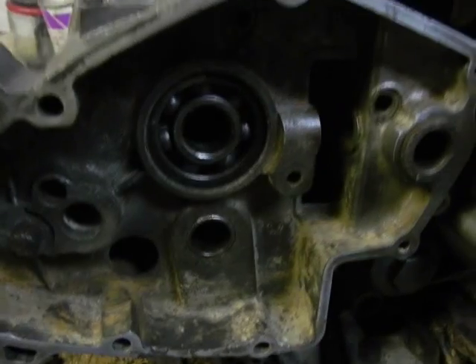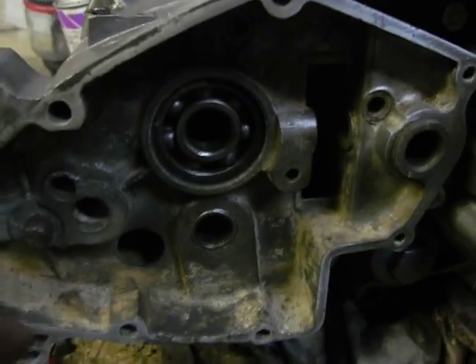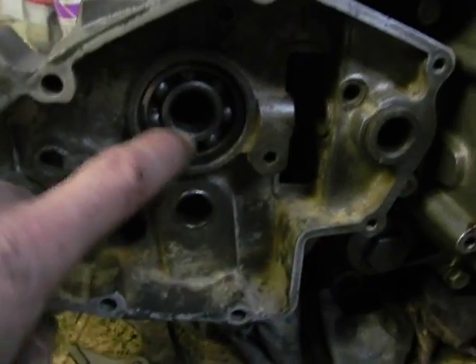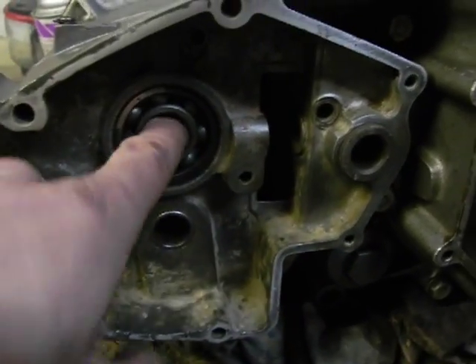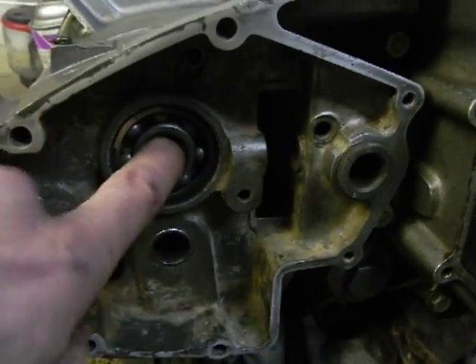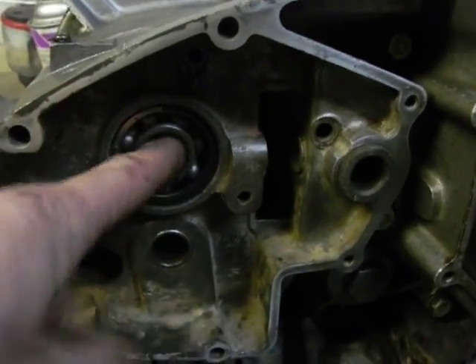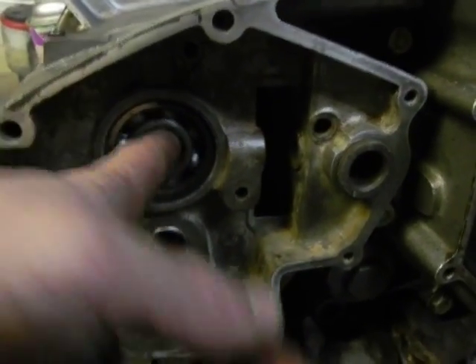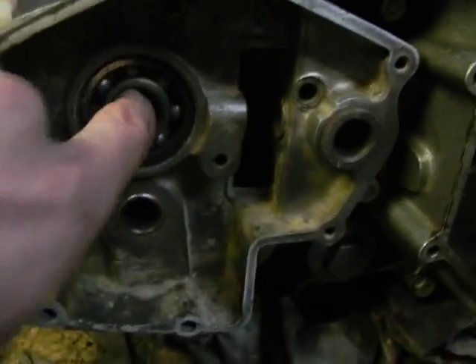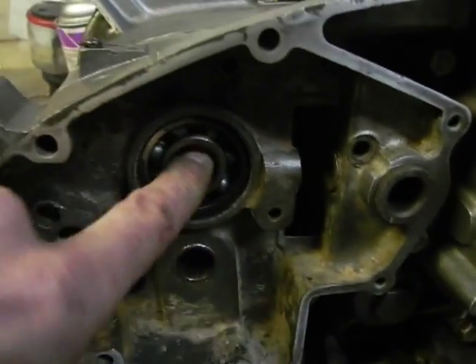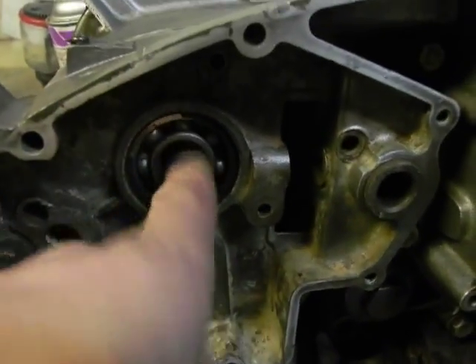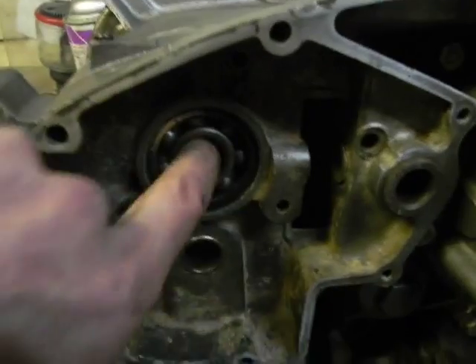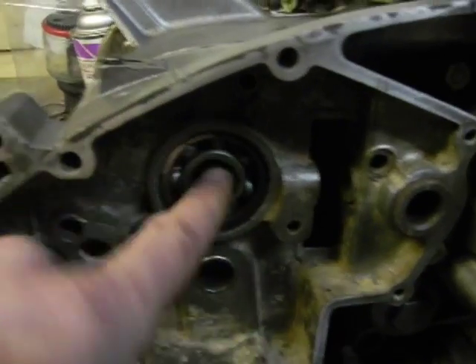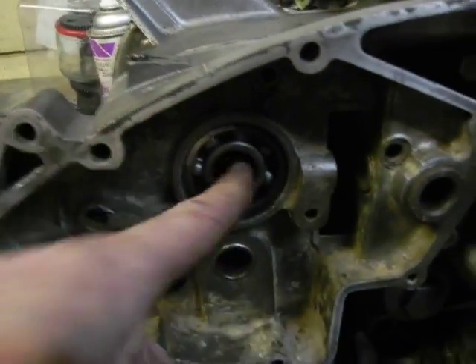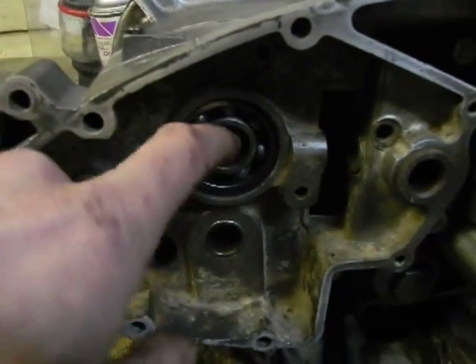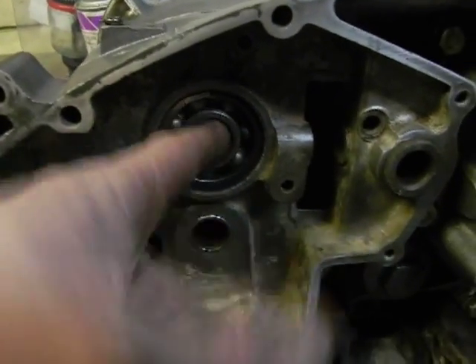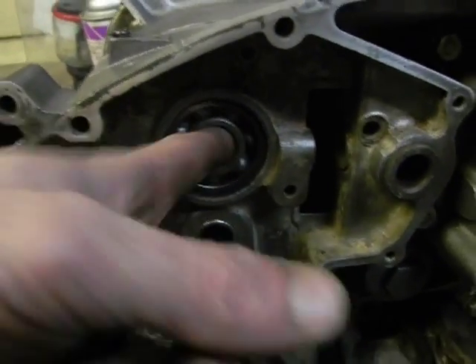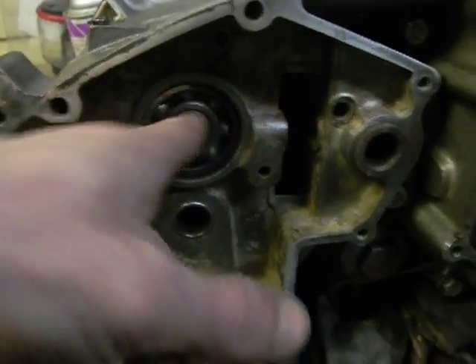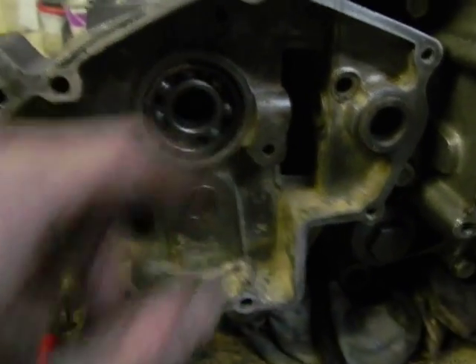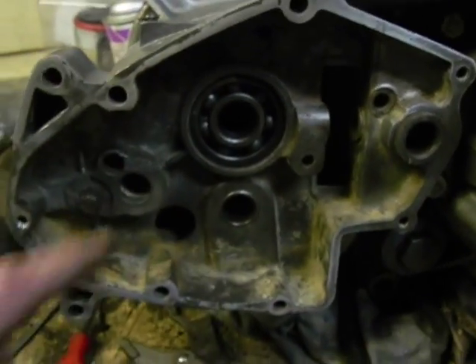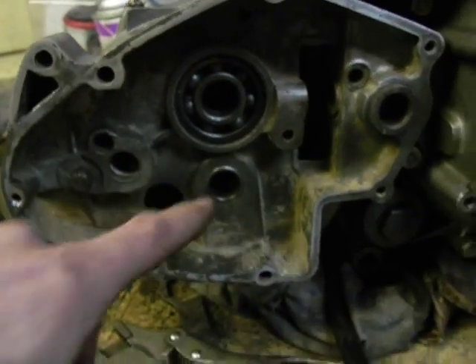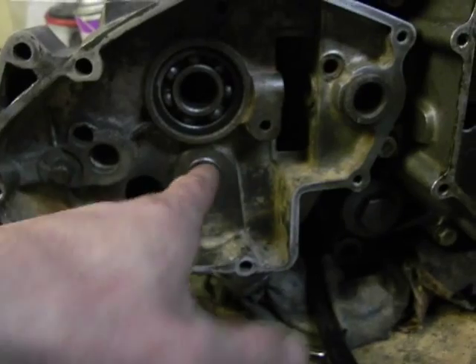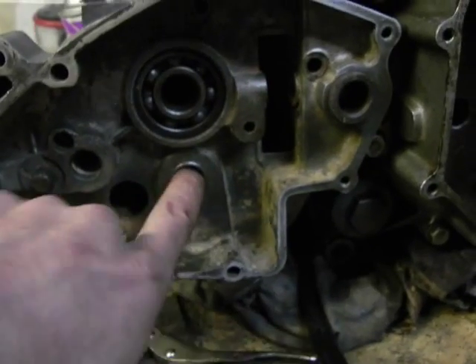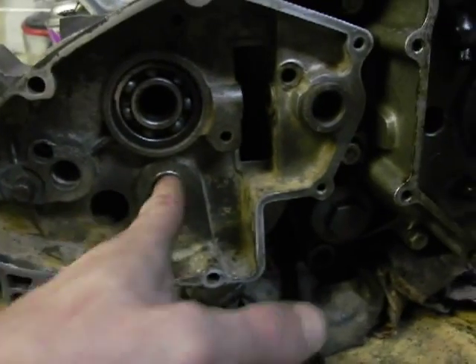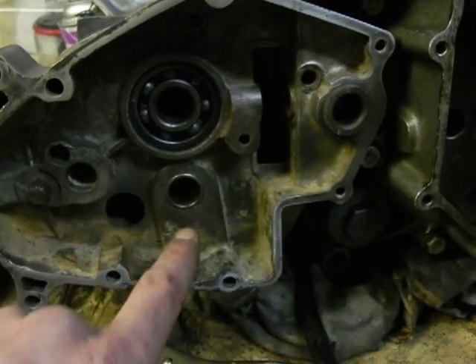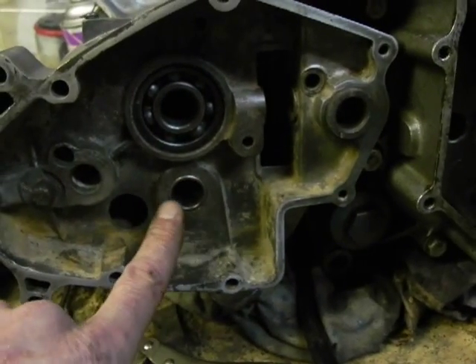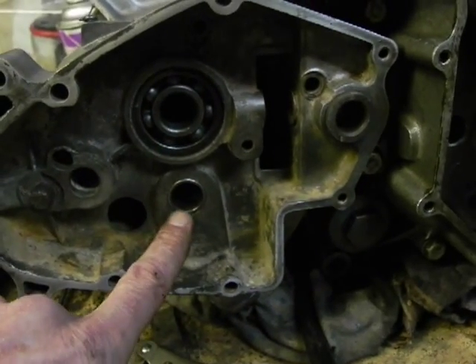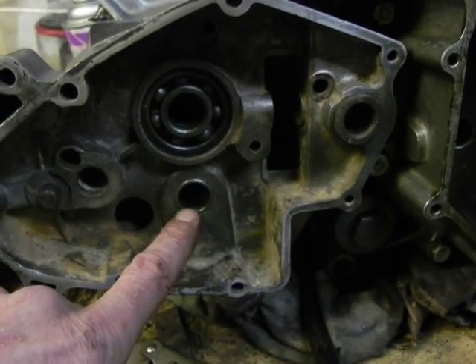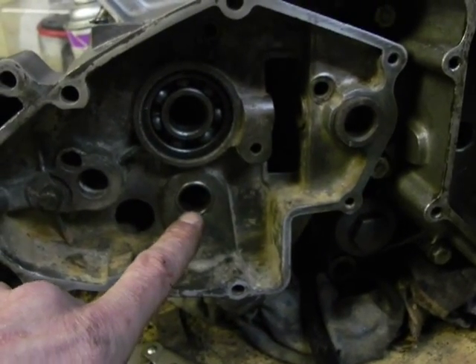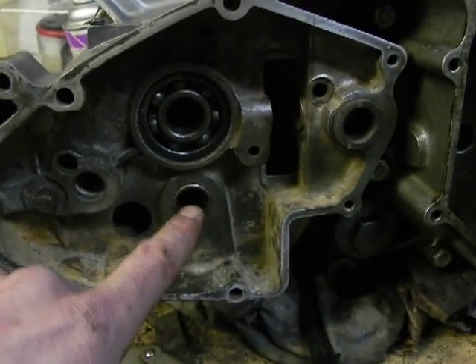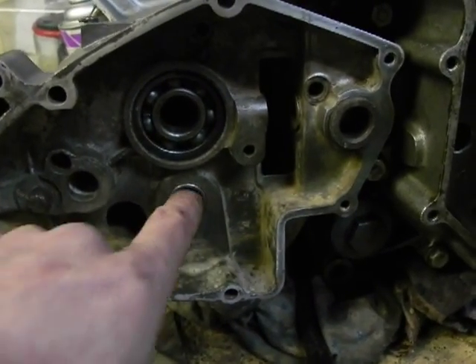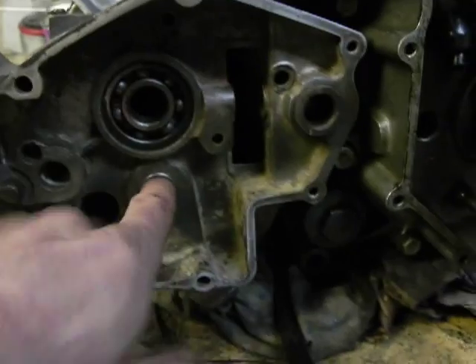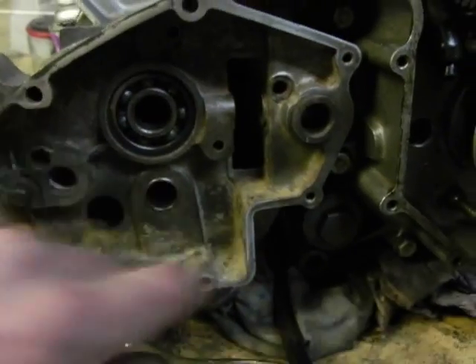I've replaced this bearing now. I swapped it in from the Triumph, out of the good Triumph case. And I also swapped in this needle roller bearing here.